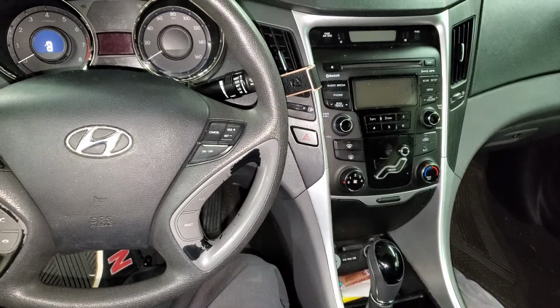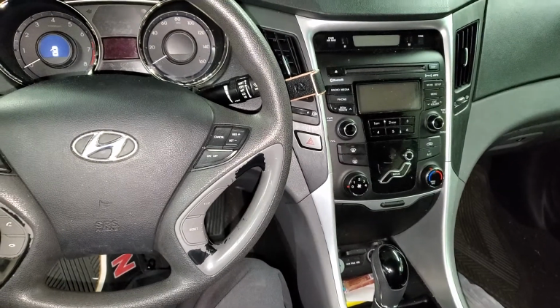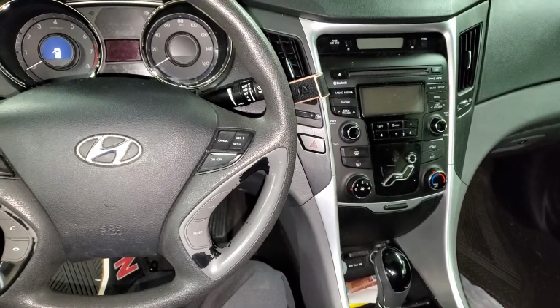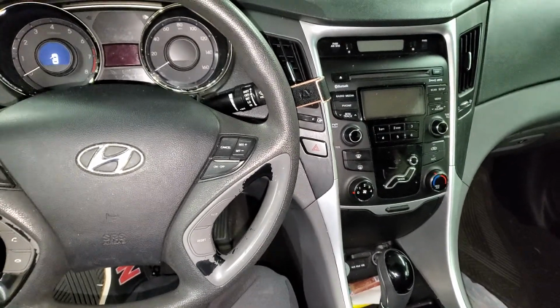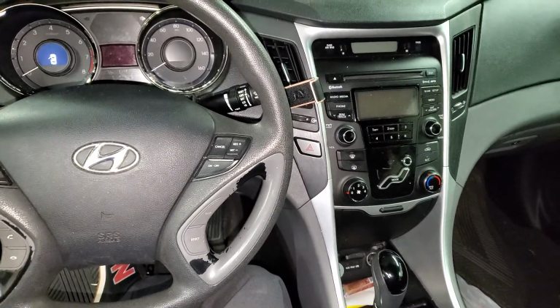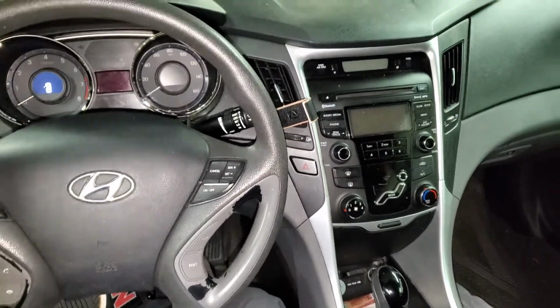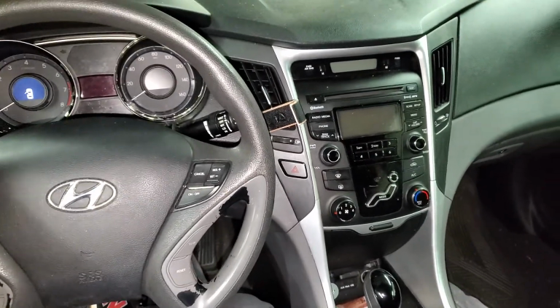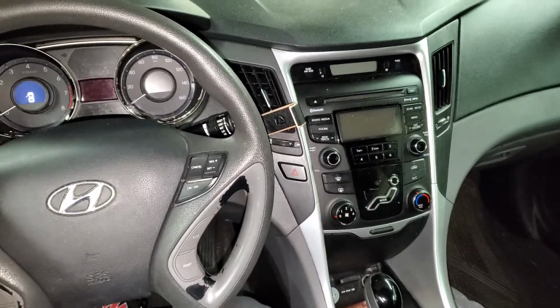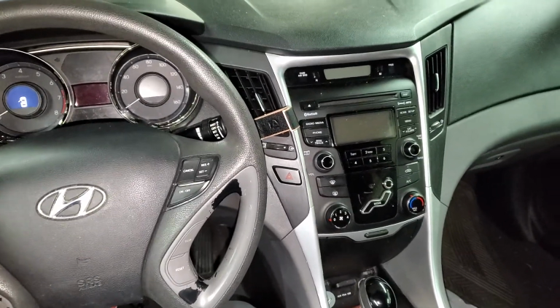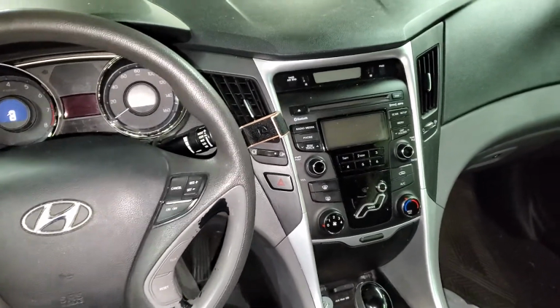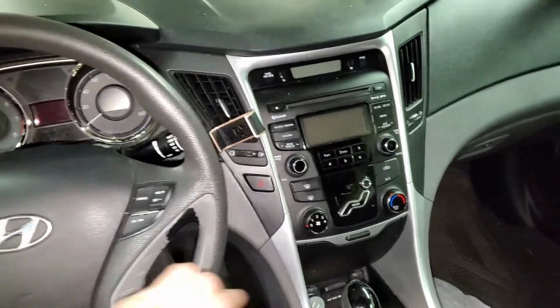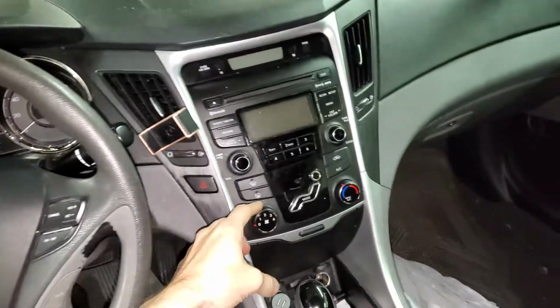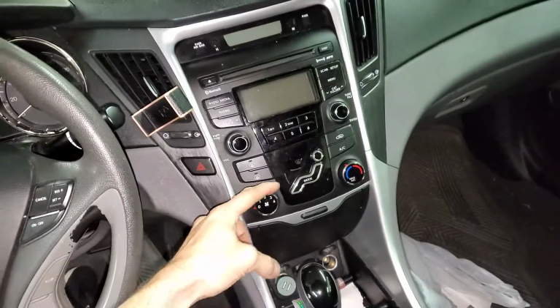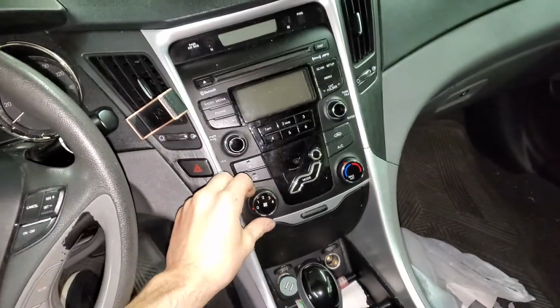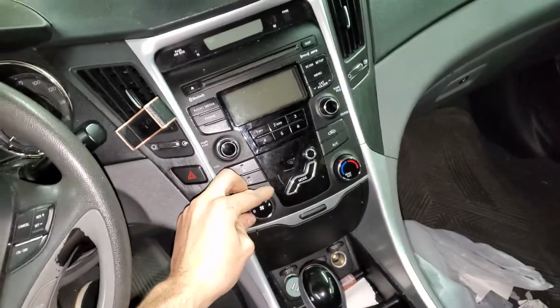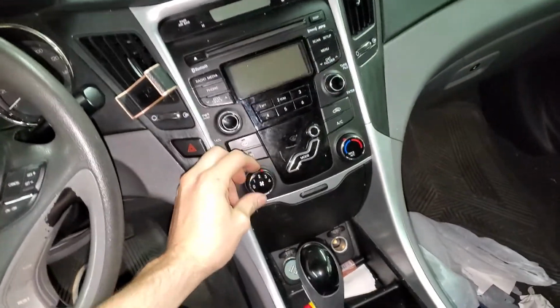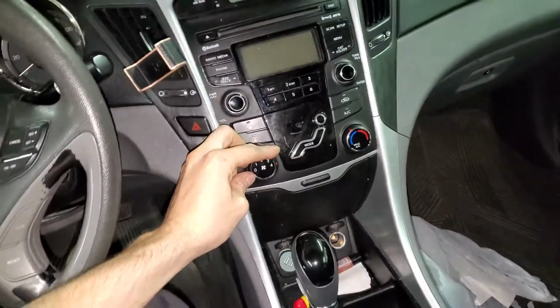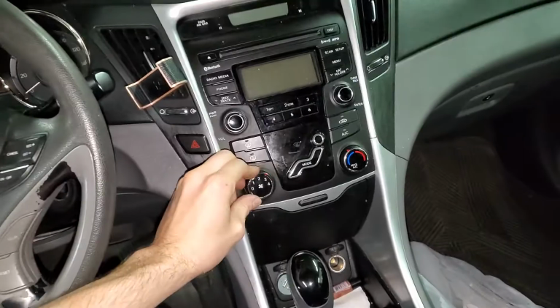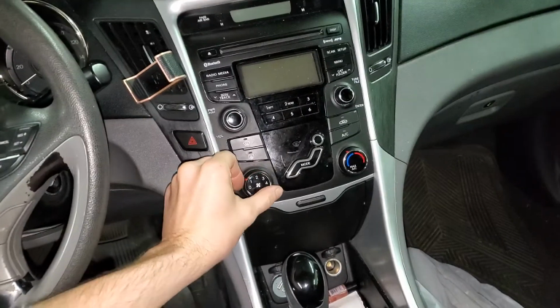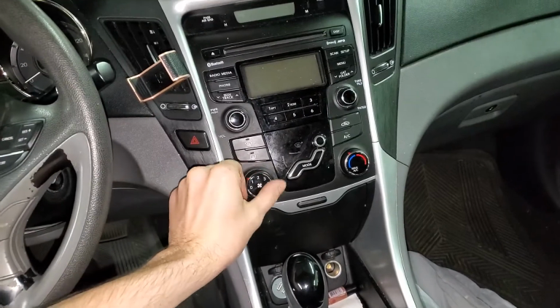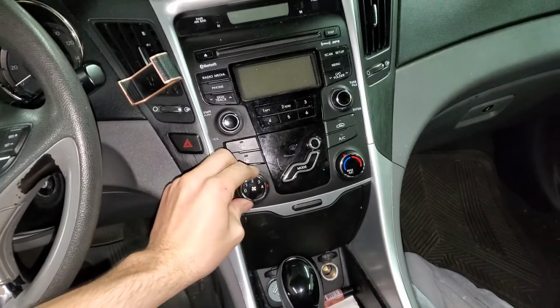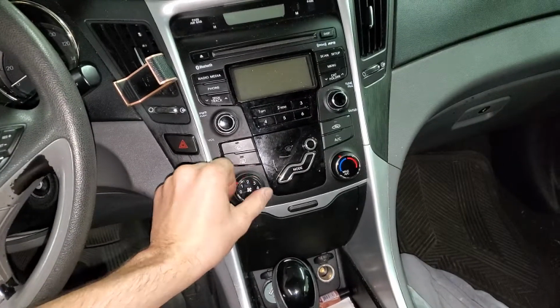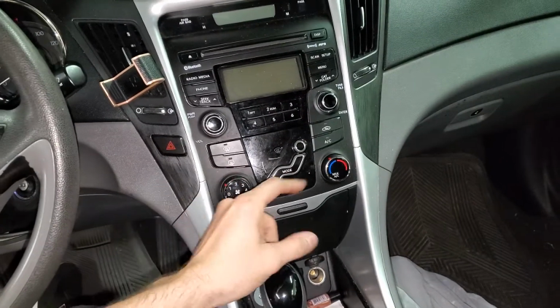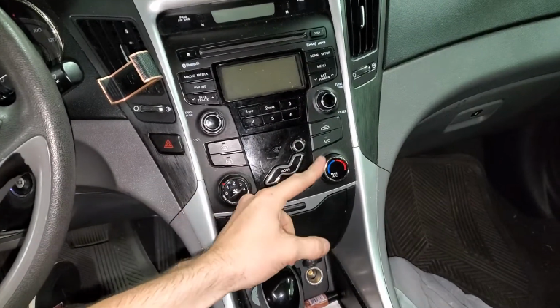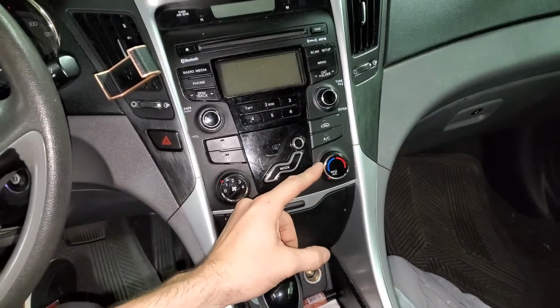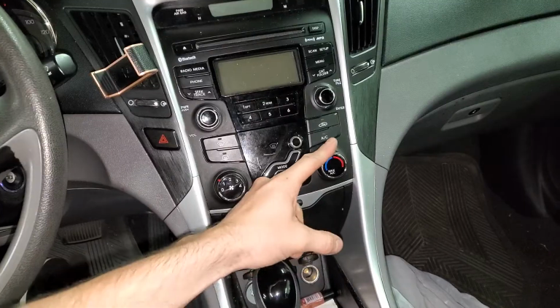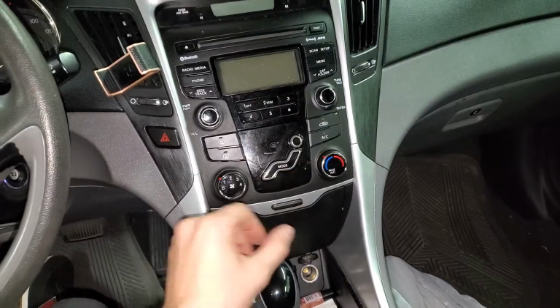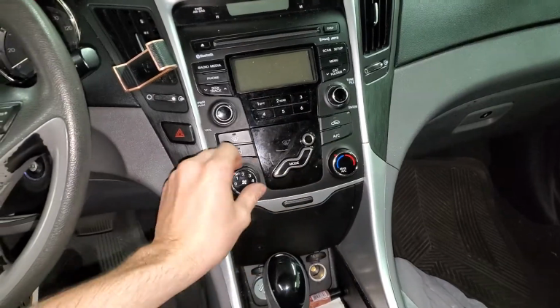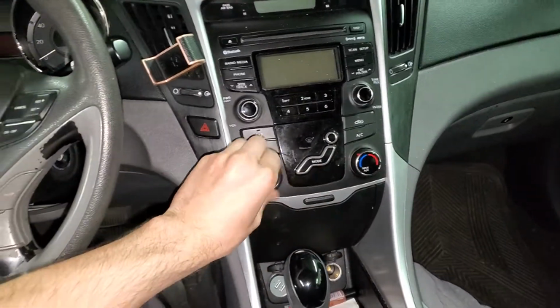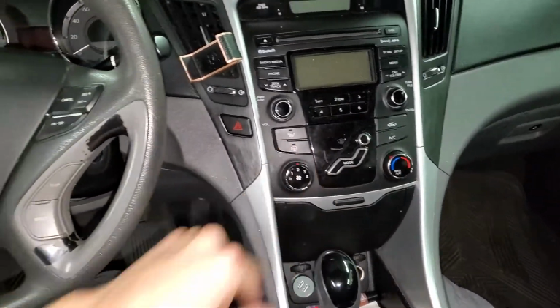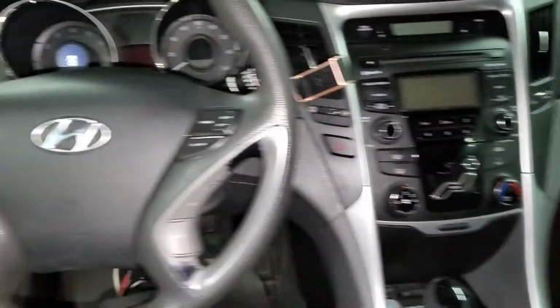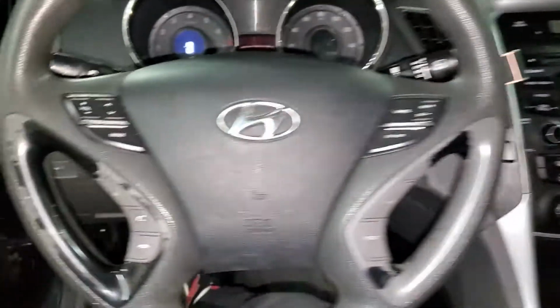What's going on fellas. I've got a 2013 Hyundai Sonata and I'm going to use it to point out to you the location of some important fuses and relays for the air conditioning and also the blower motor.